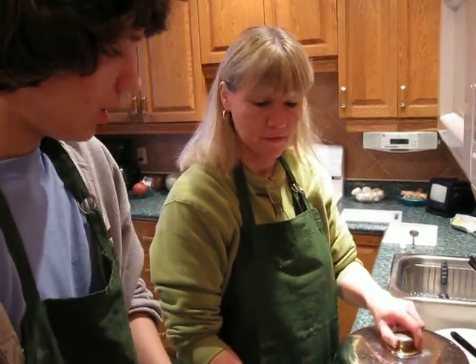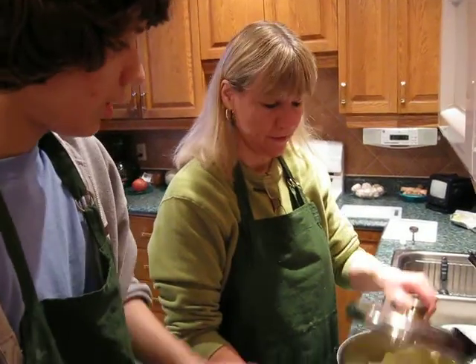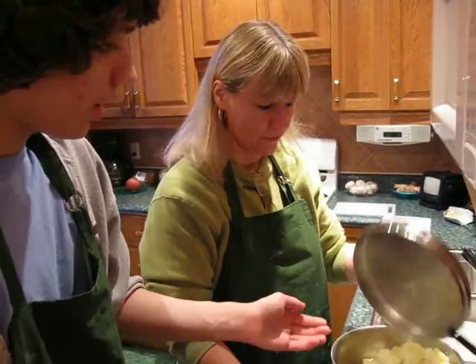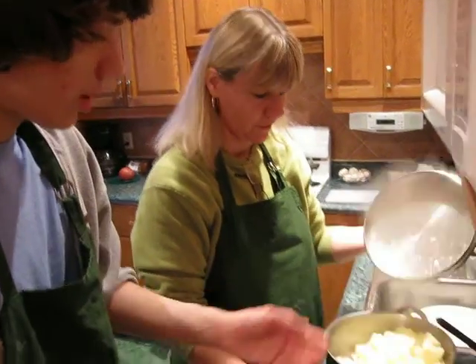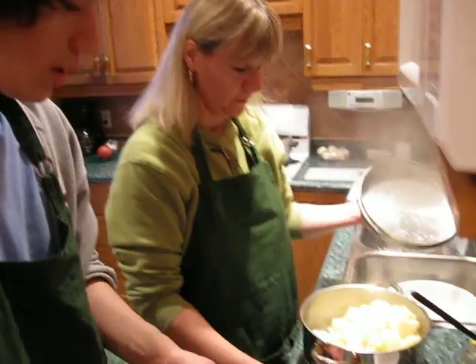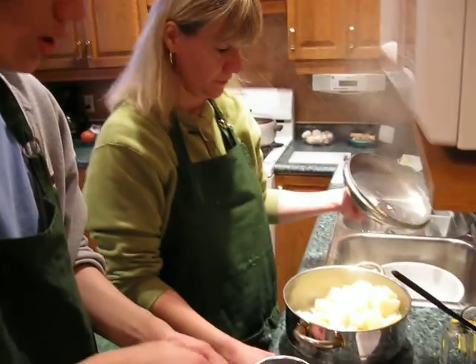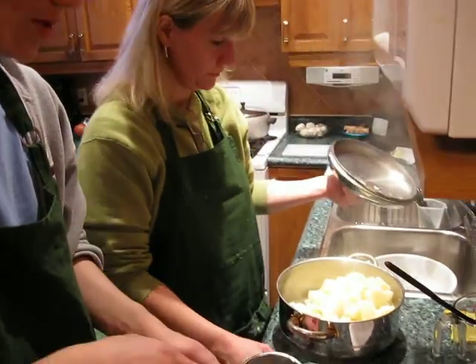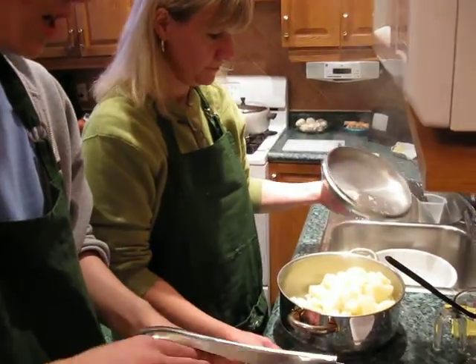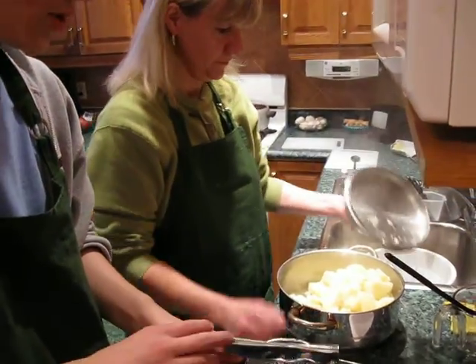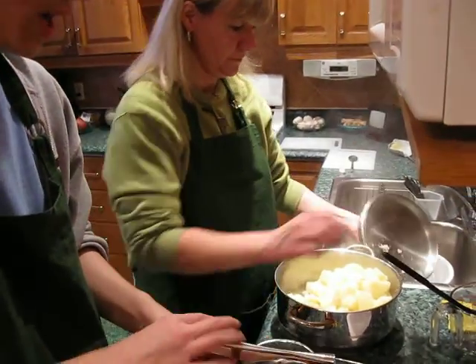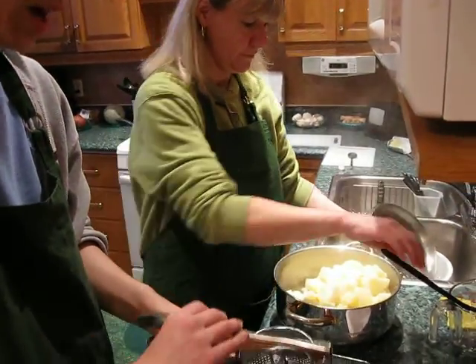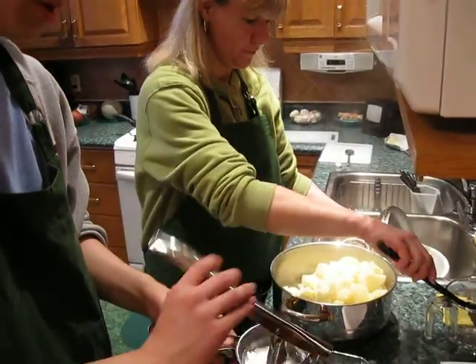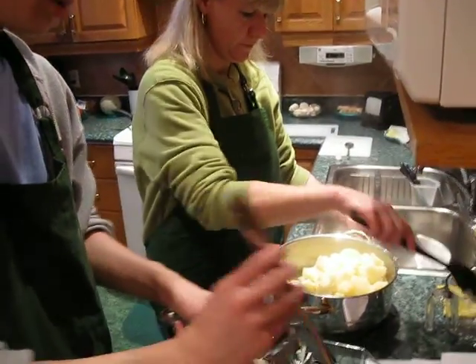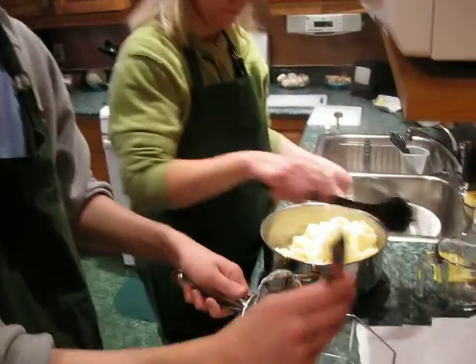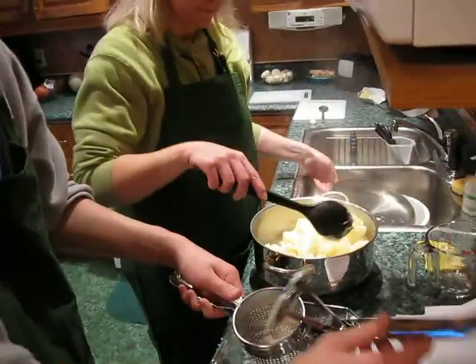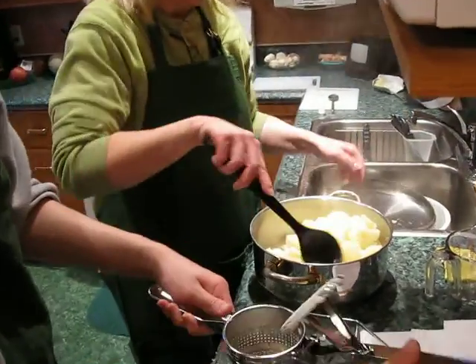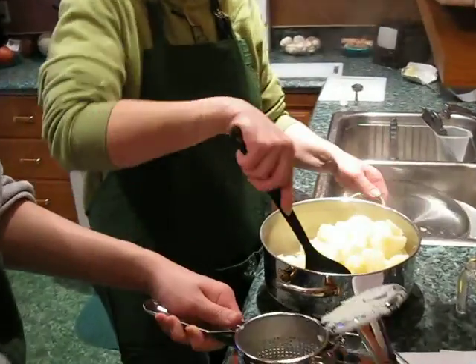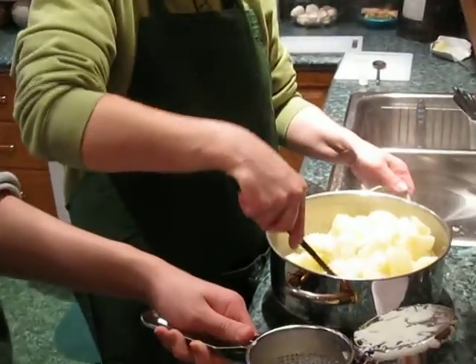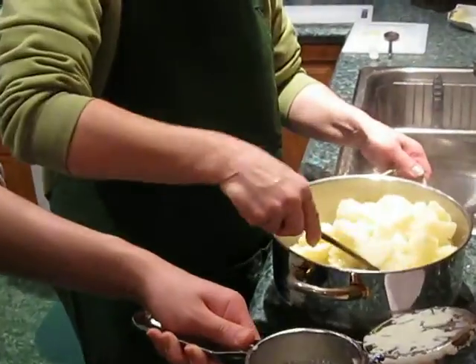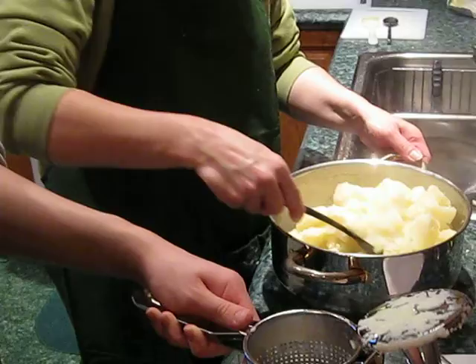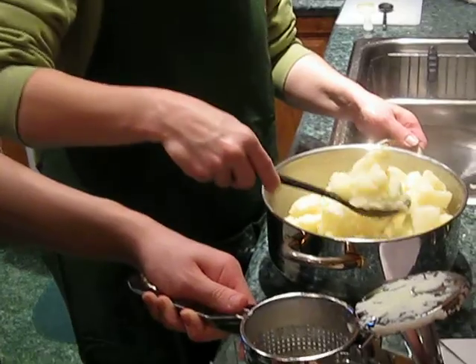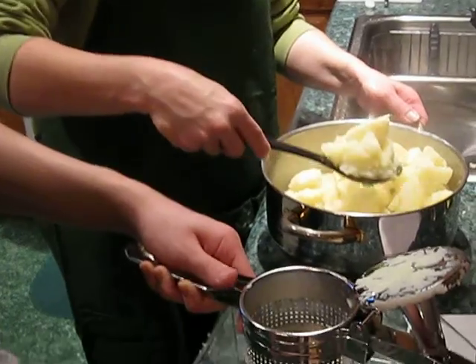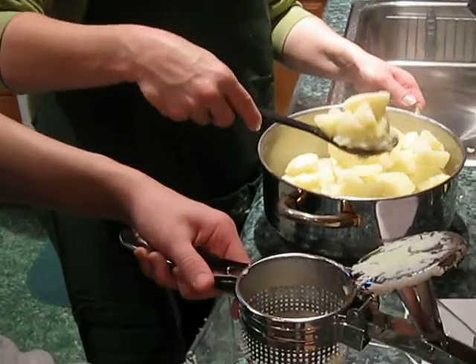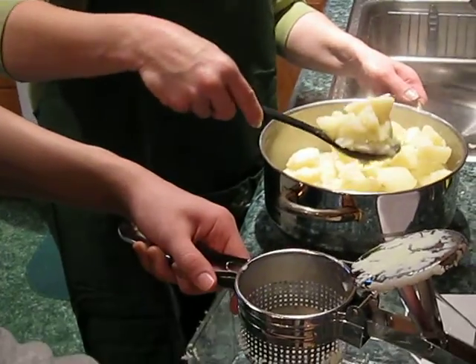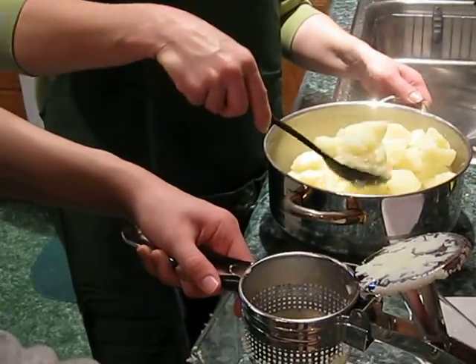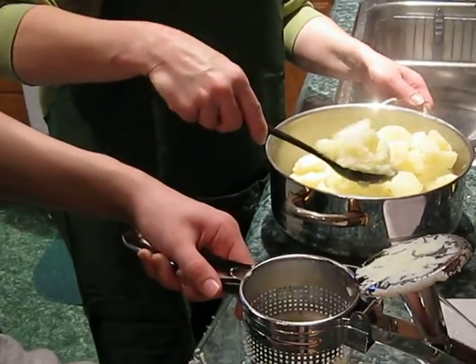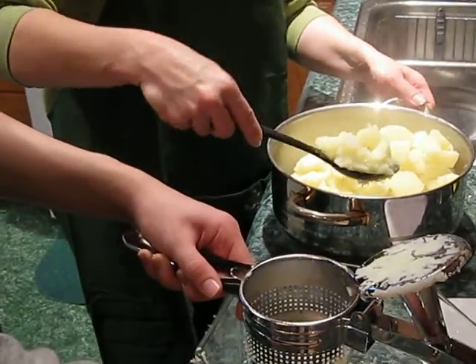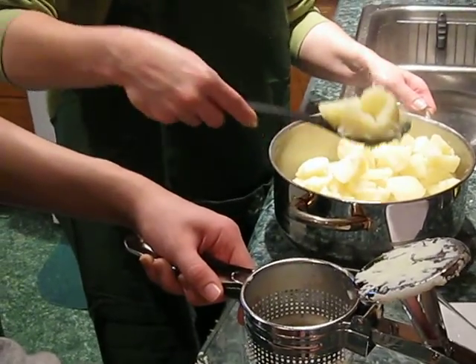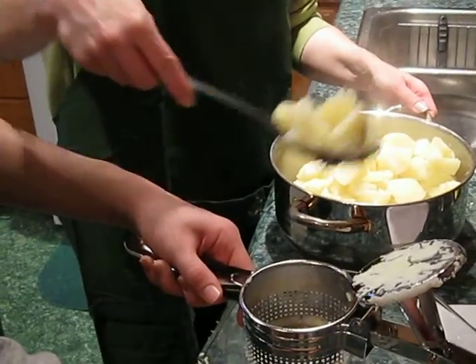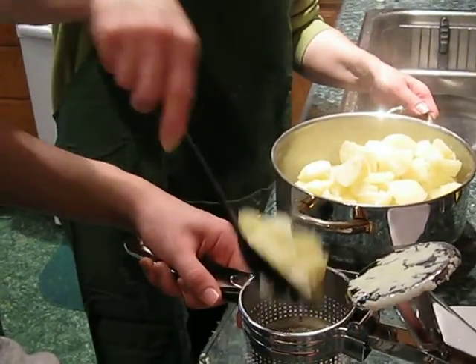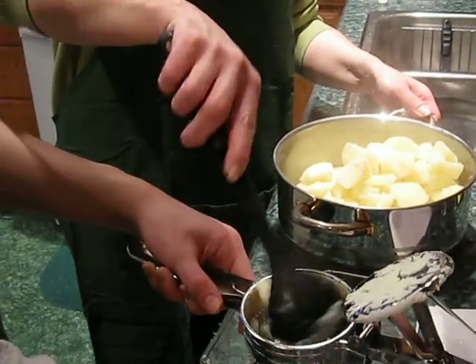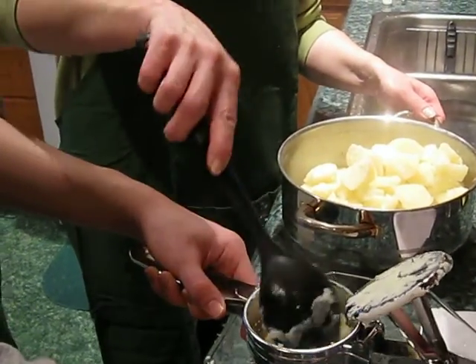Here are the cooked potatoes and we will begin to put them through the potato ricer, so they will be nice and smooth.